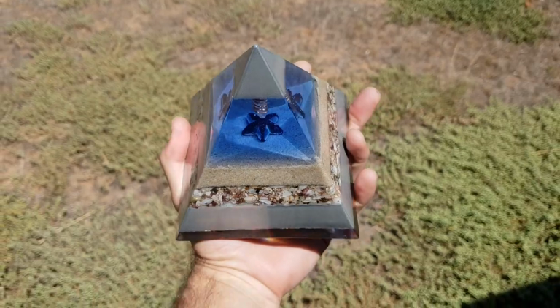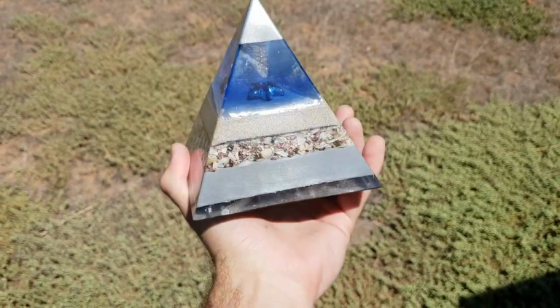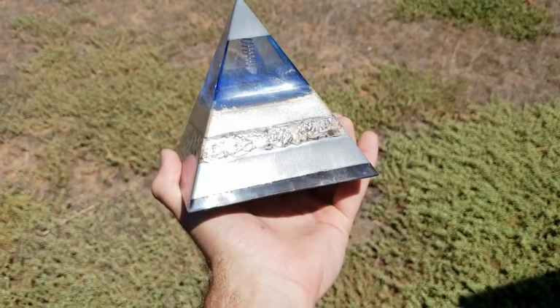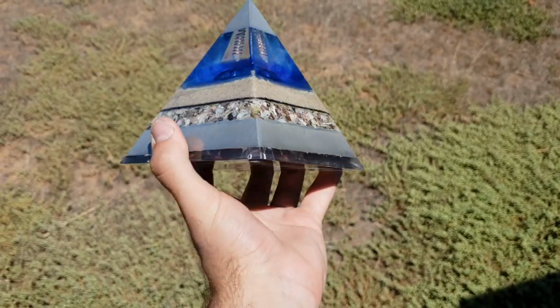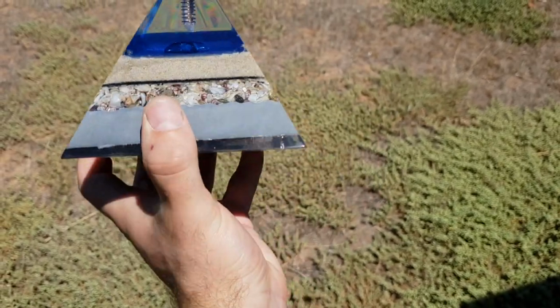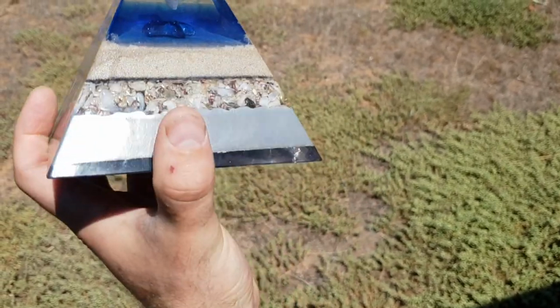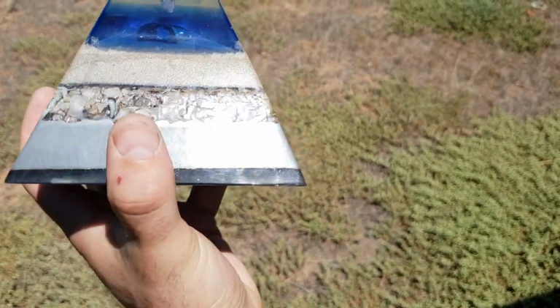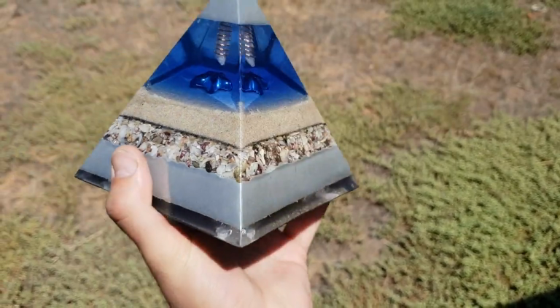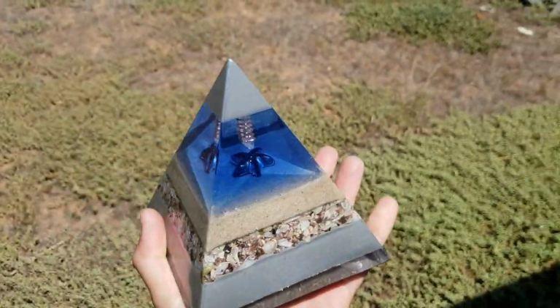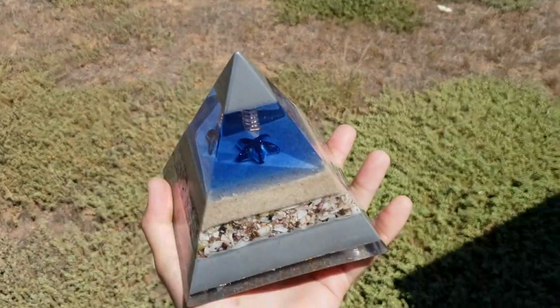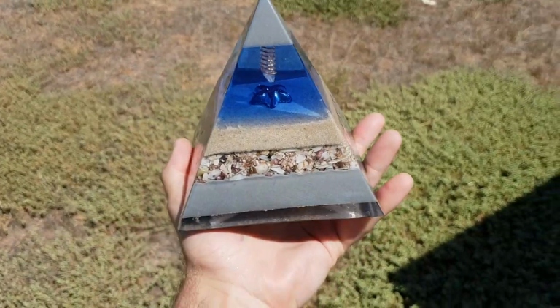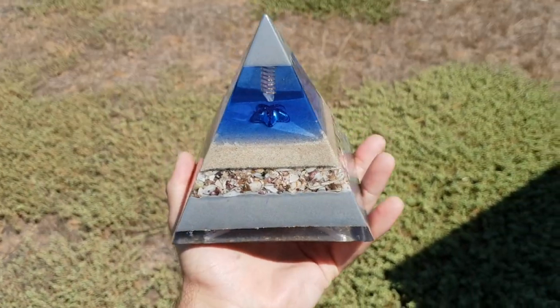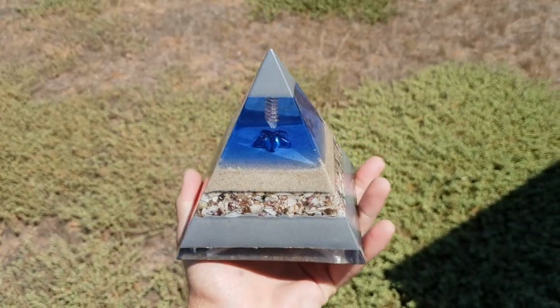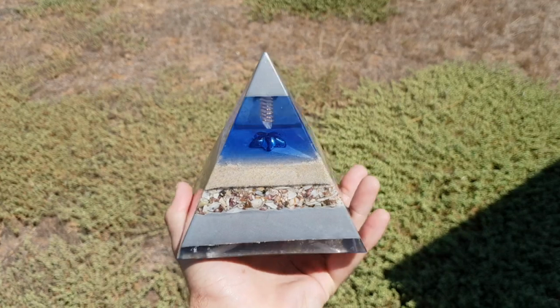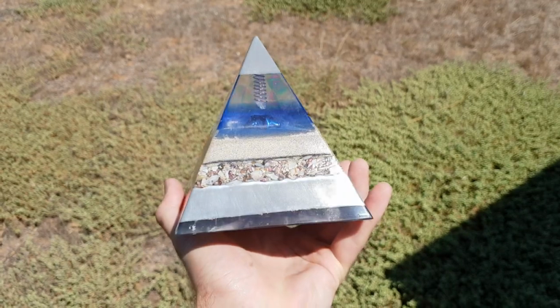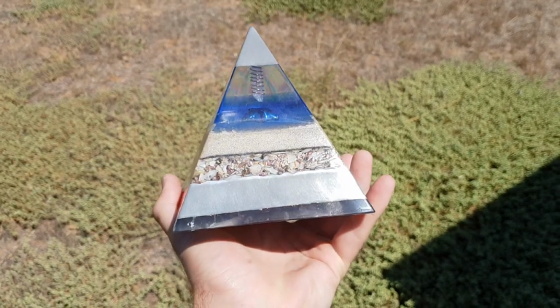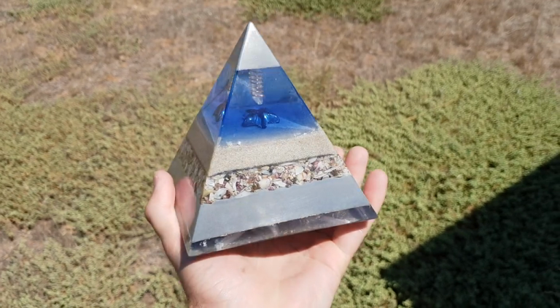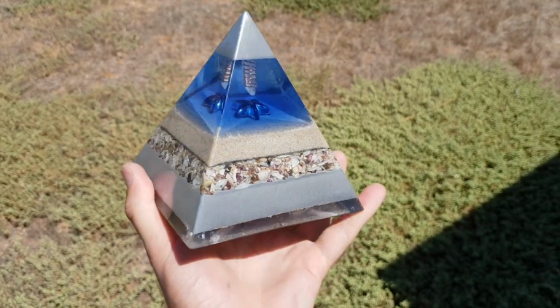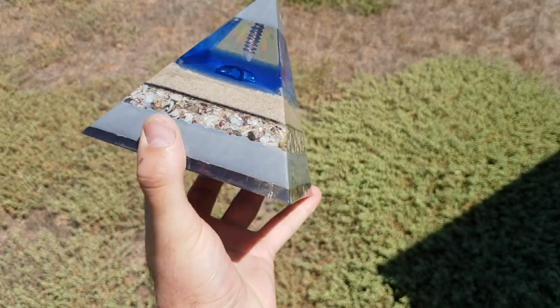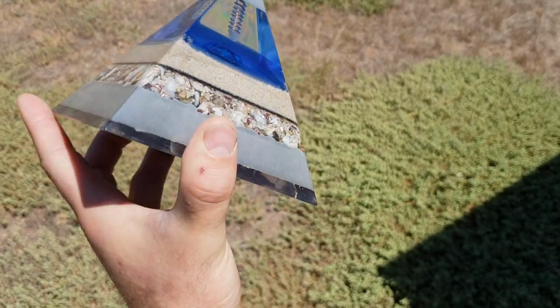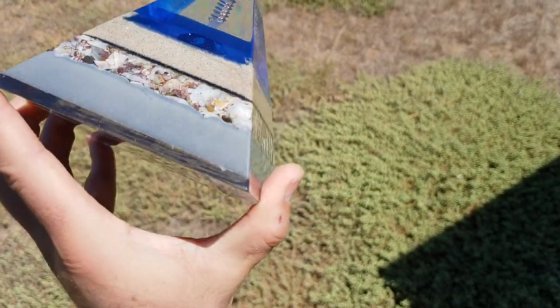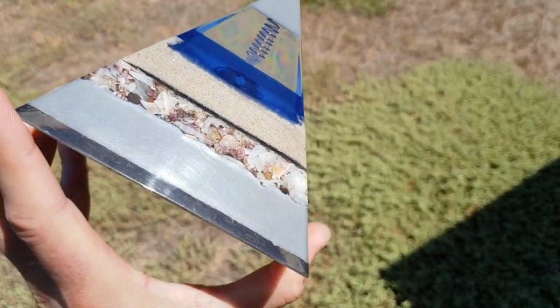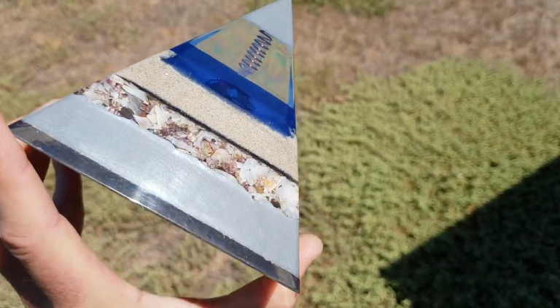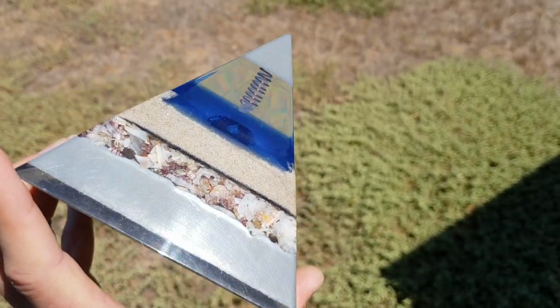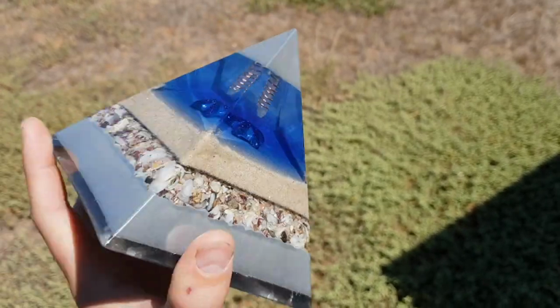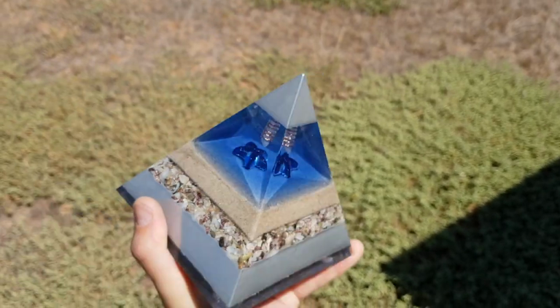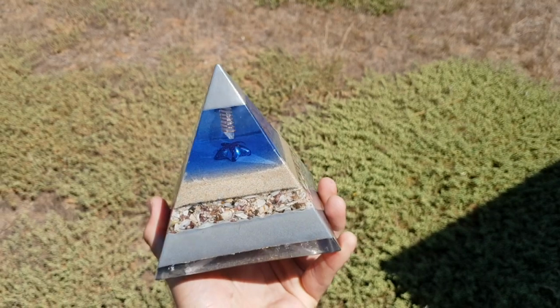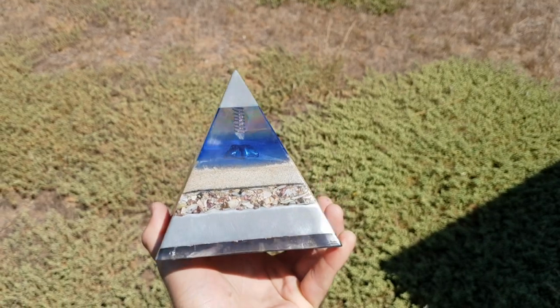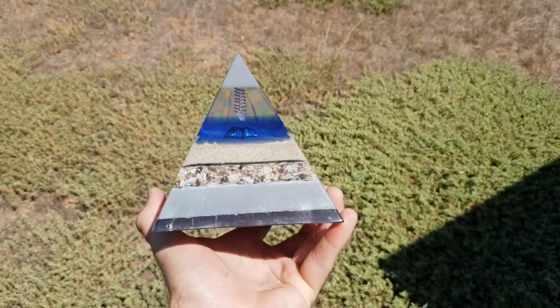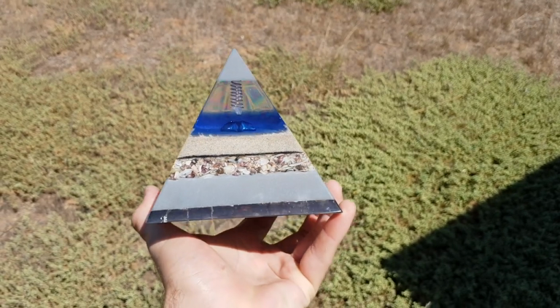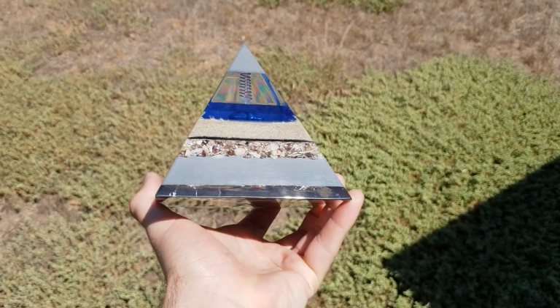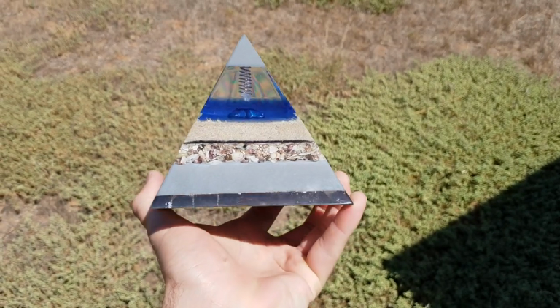This, guys, is for sale. We want $275 — and this is Australian dollars for this one — and it's worth every penny. I'm not too fussed if it doesn't get sold, because I'll gladly keep this. This one's a beauty.